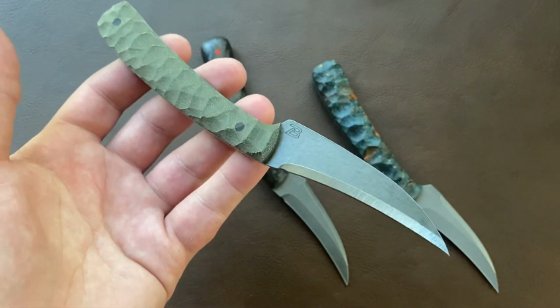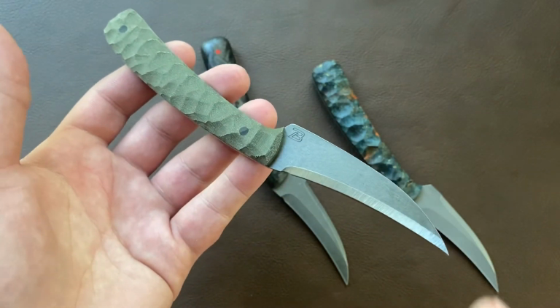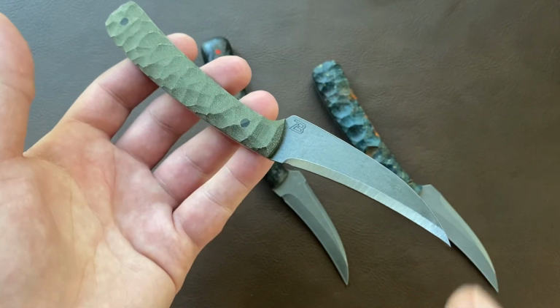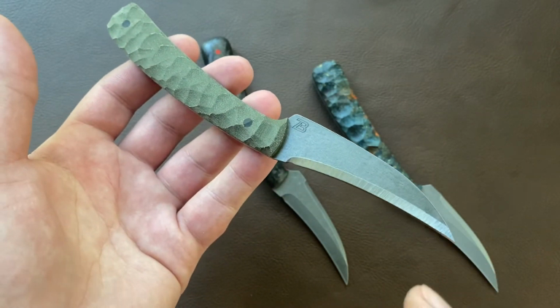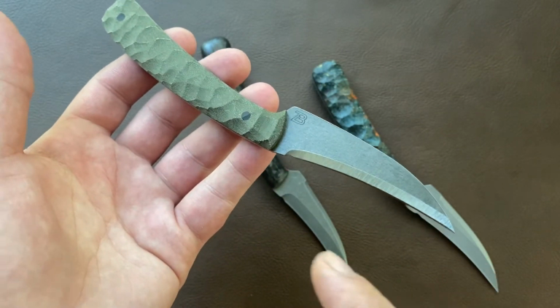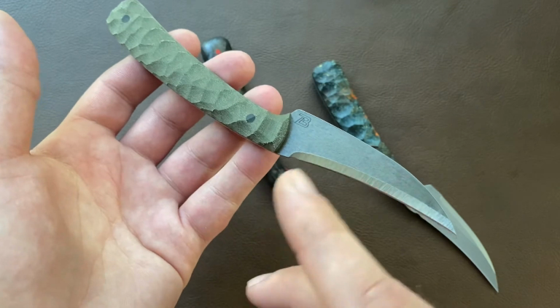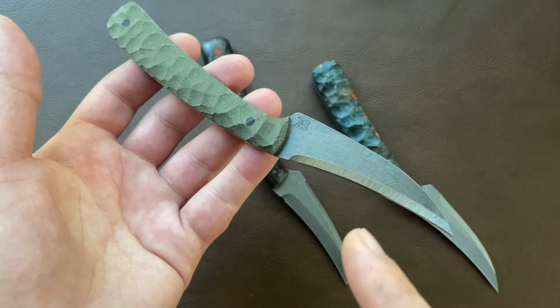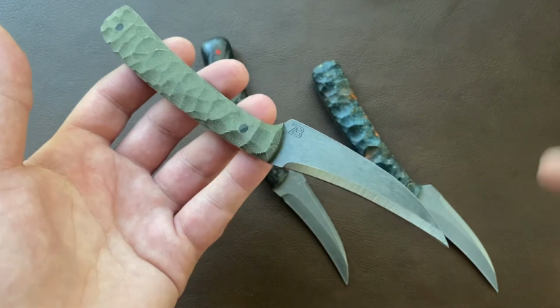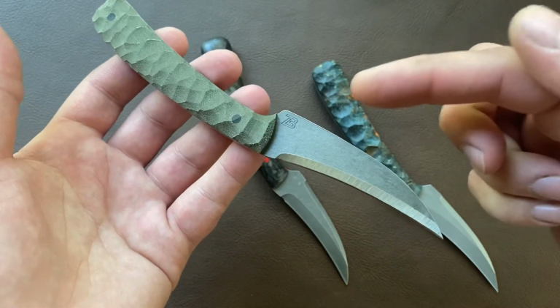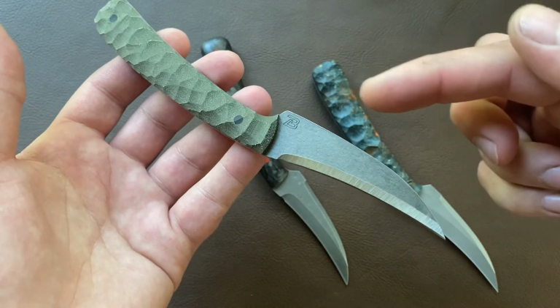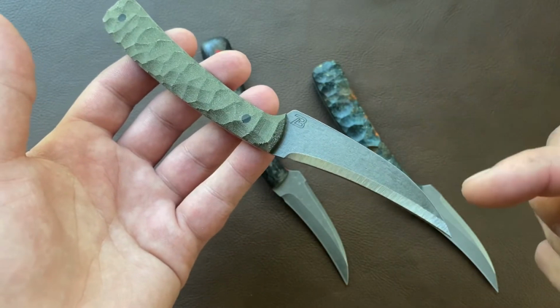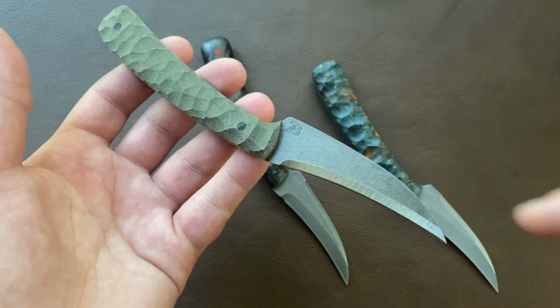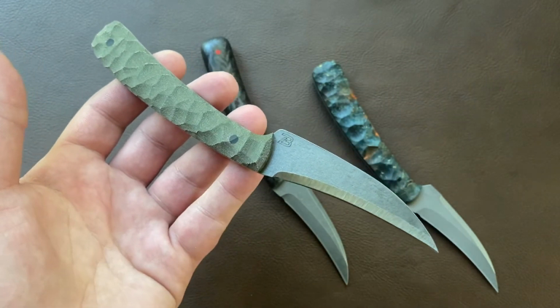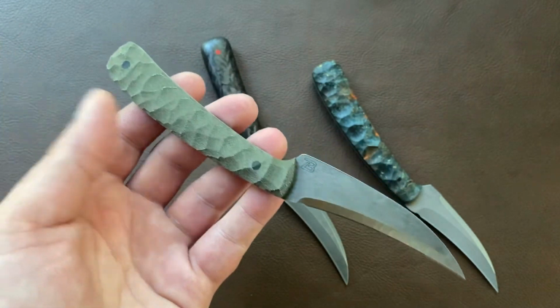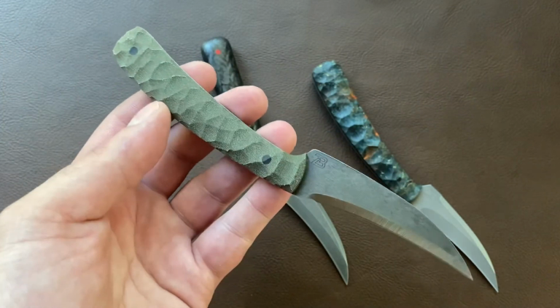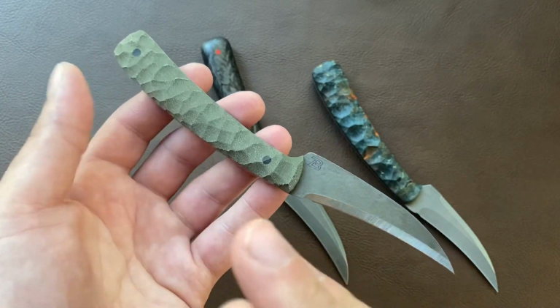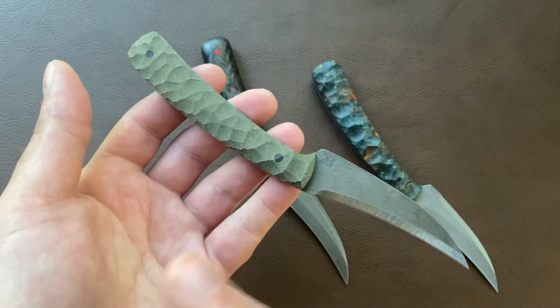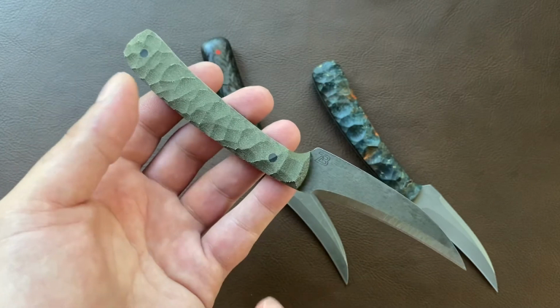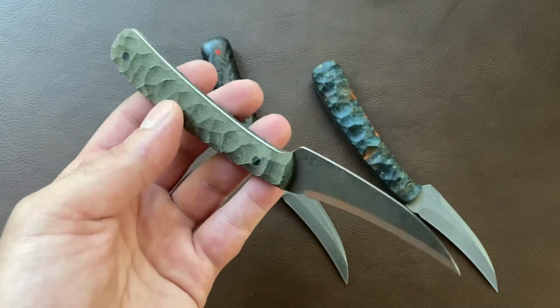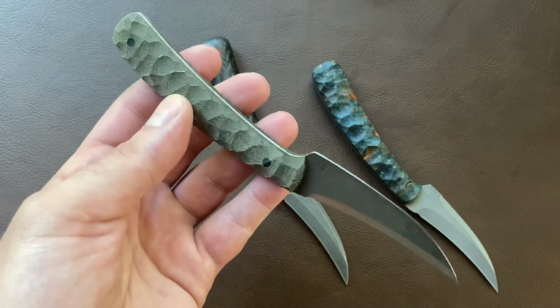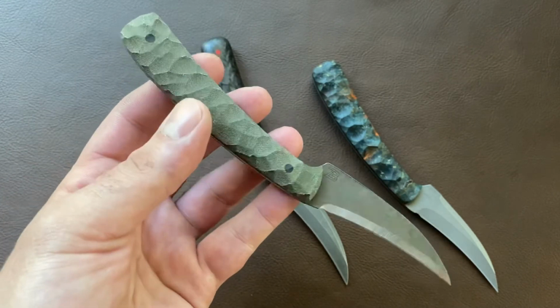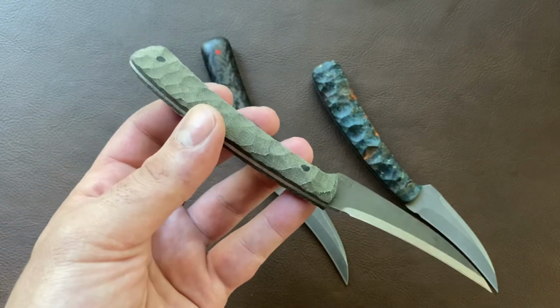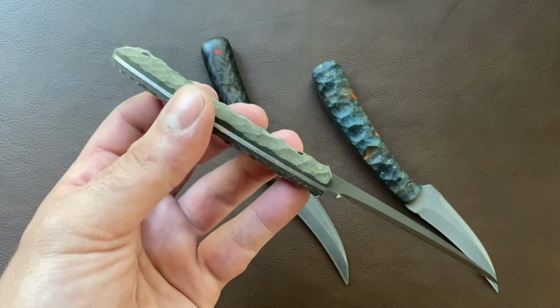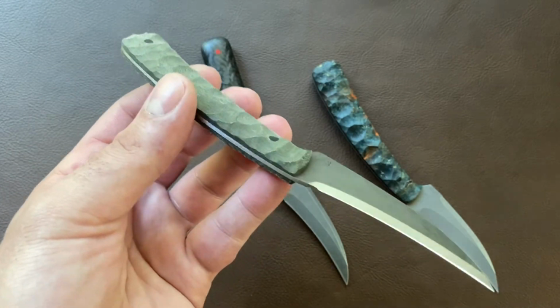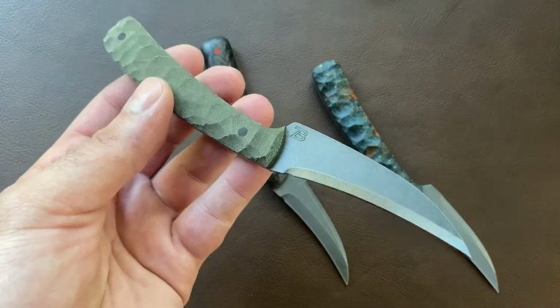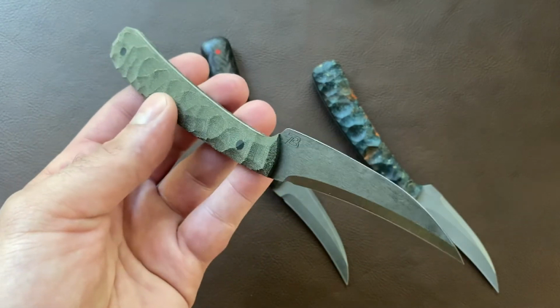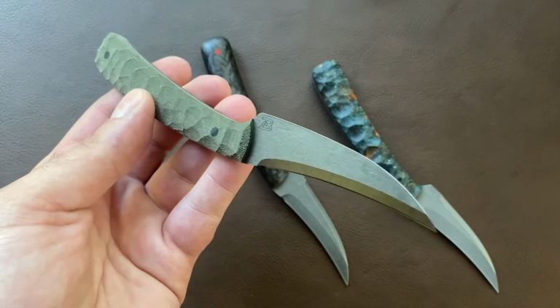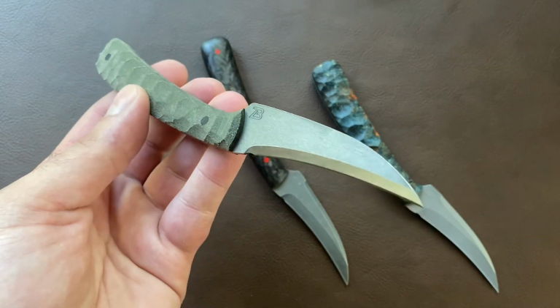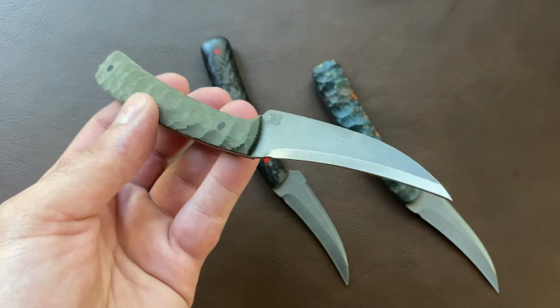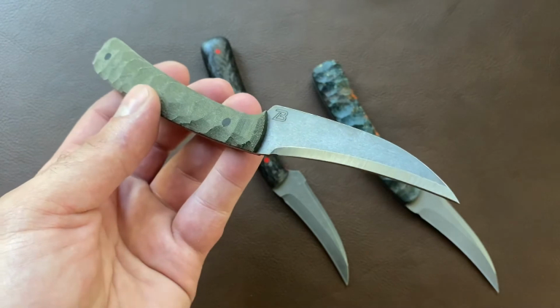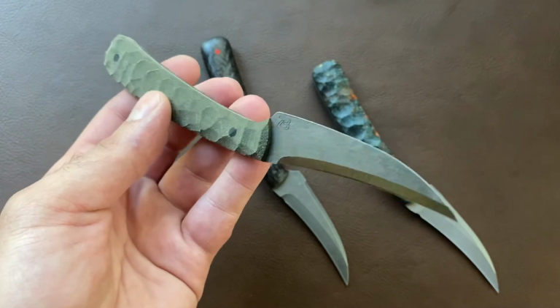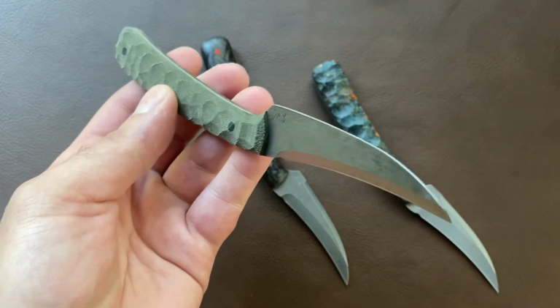These are going to be $200 for a single edge and $220 for double edge models — G10 or micarta scales with a simple texturing, and a CPM M4 blade with this short hollow grind.